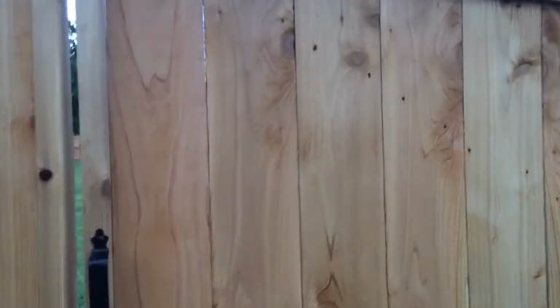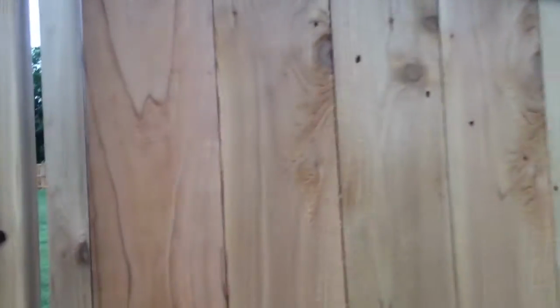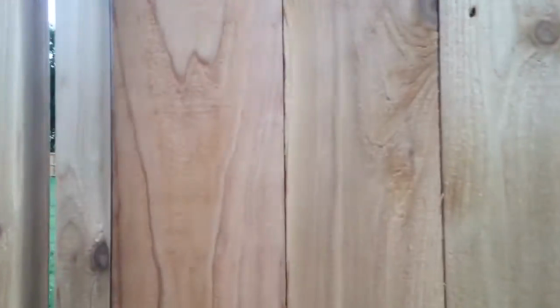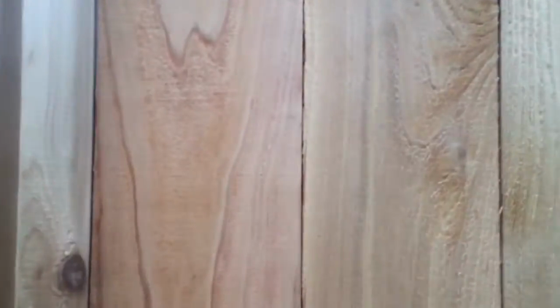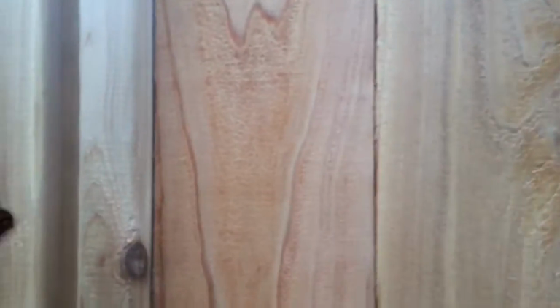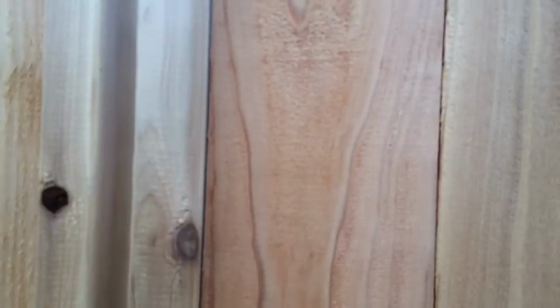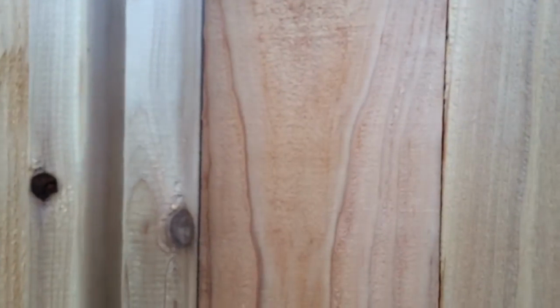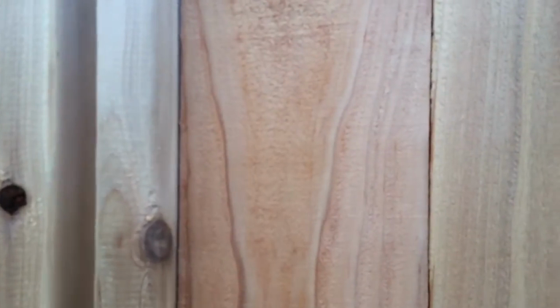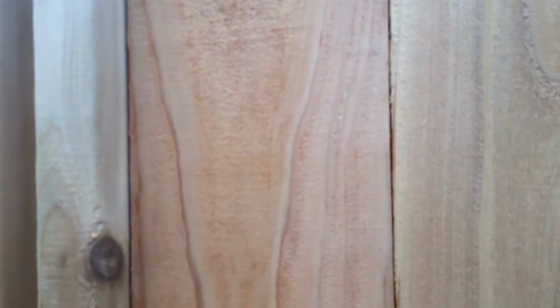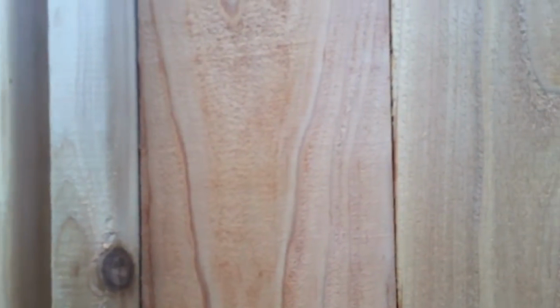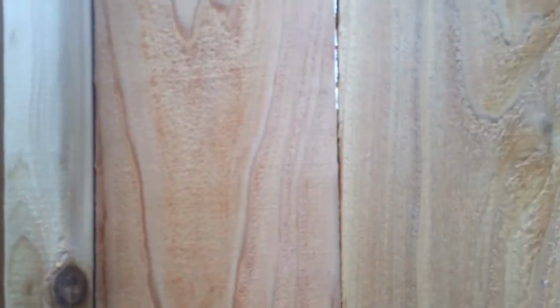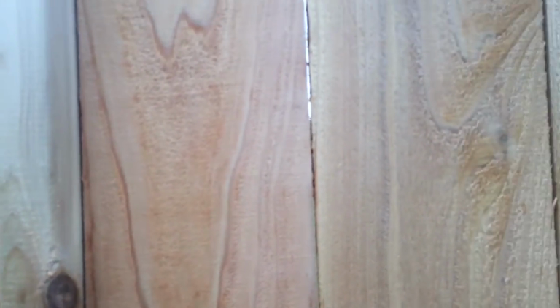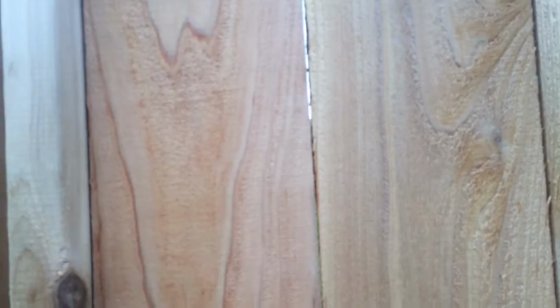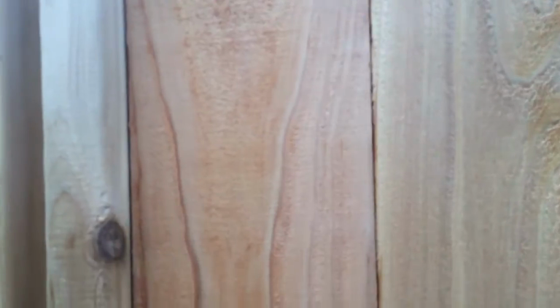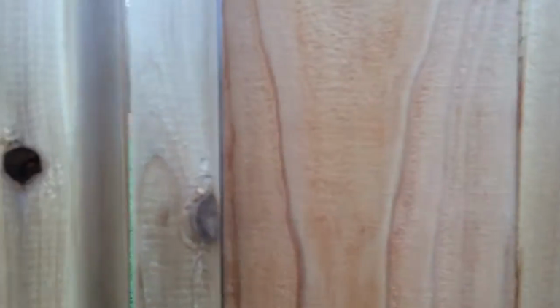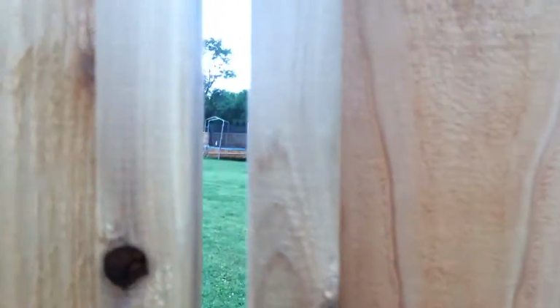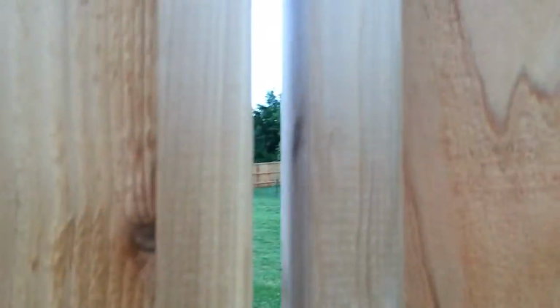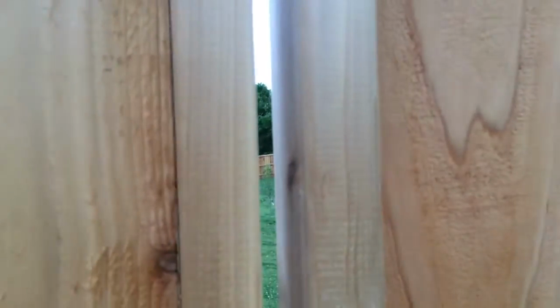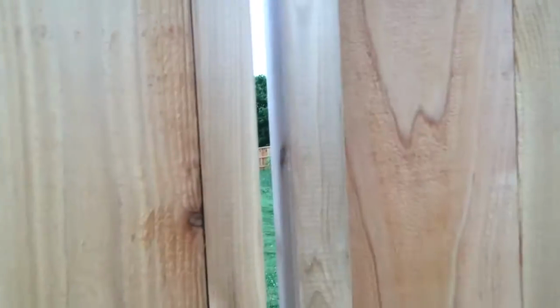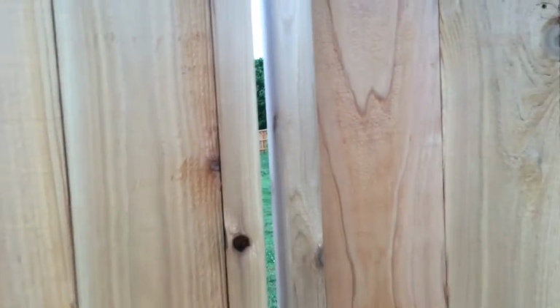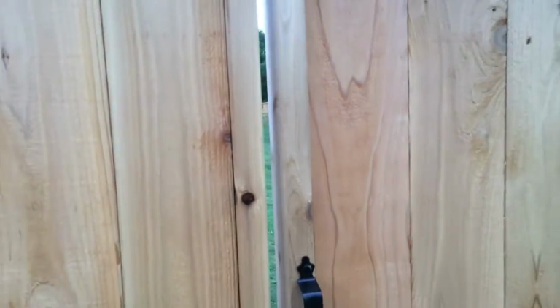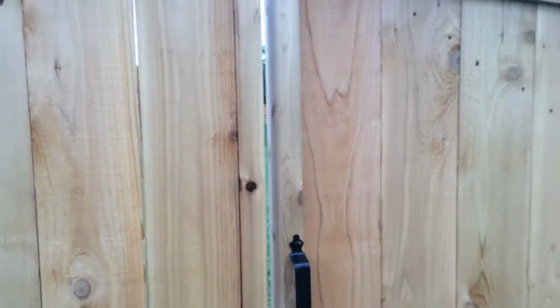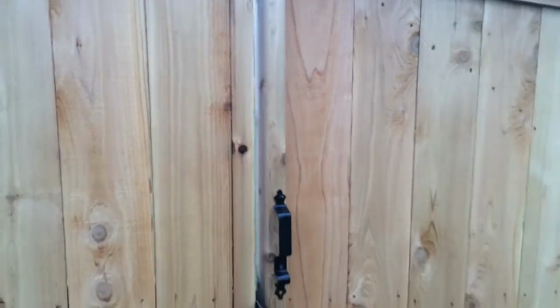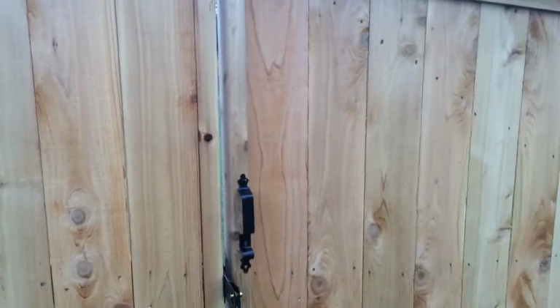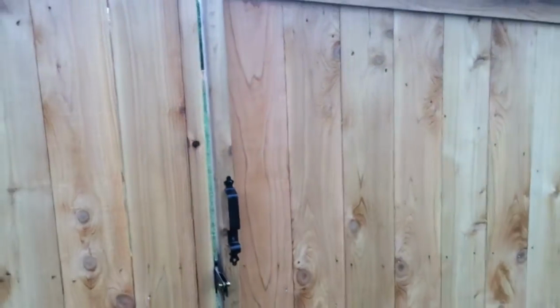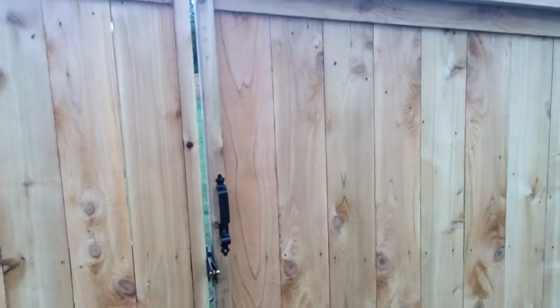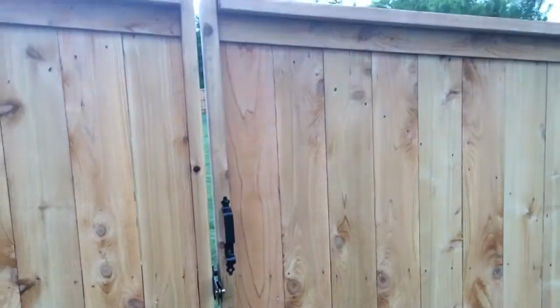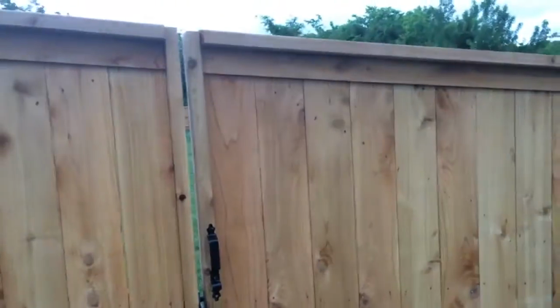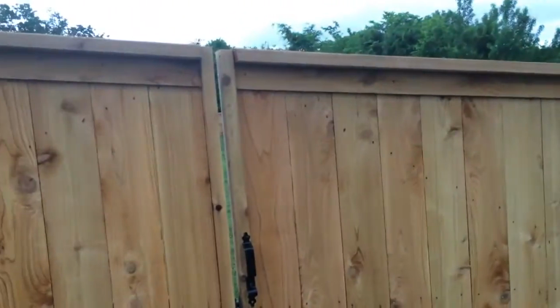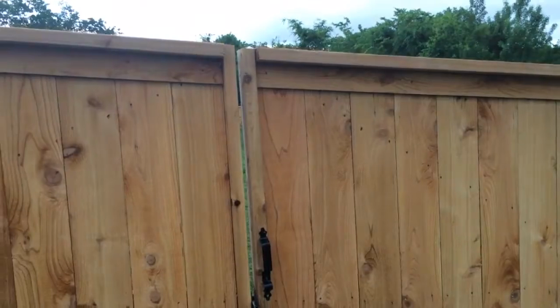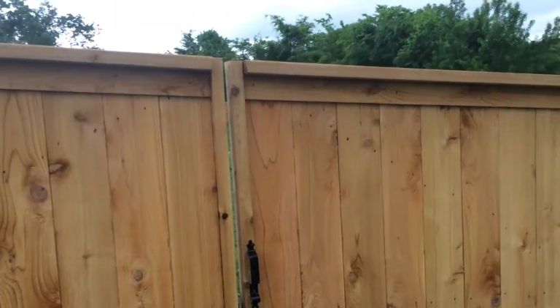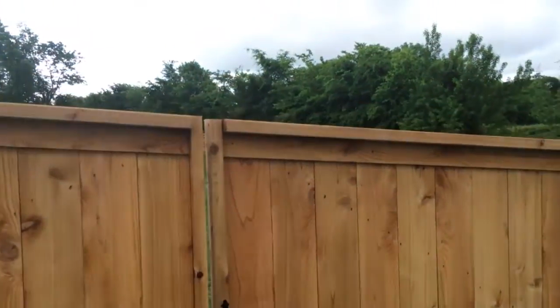One thing that's important with a cedar fence is ring shank aluminum nails. If you use galvanized nails, it'll make black runs down your fence.